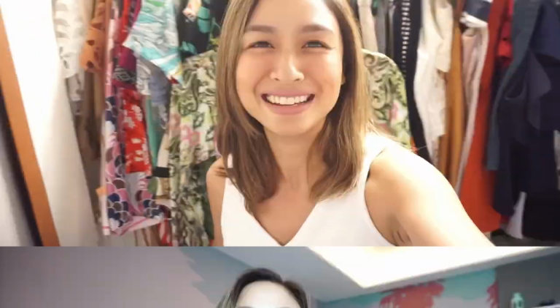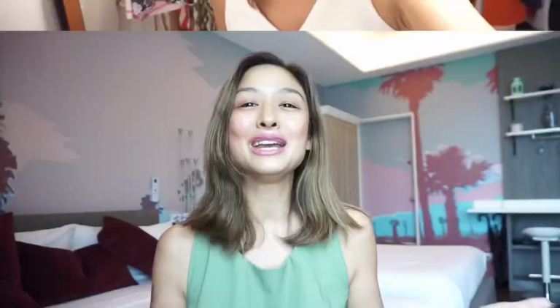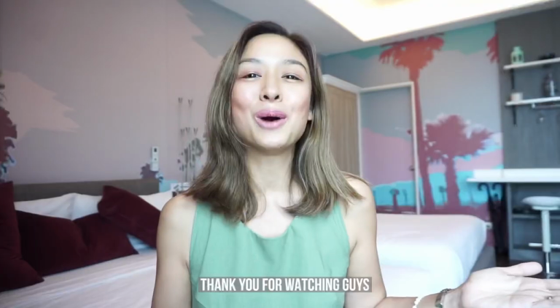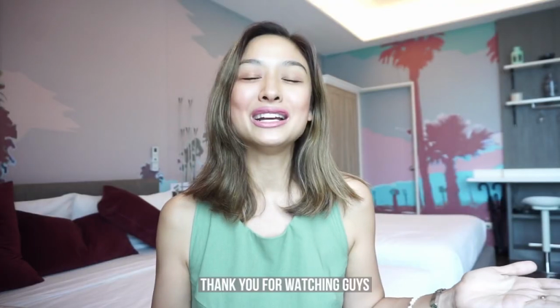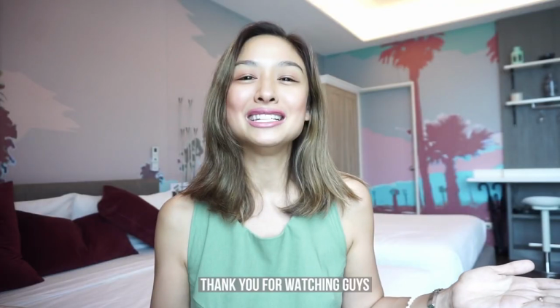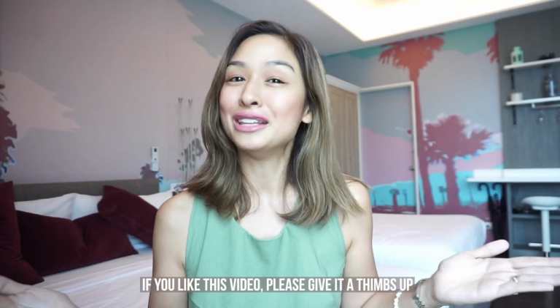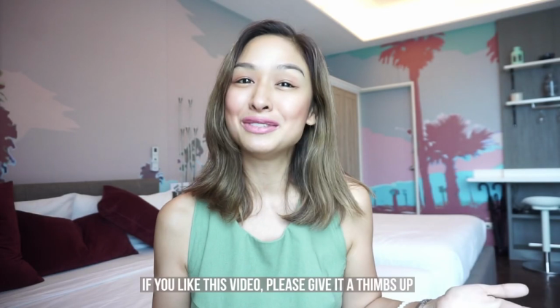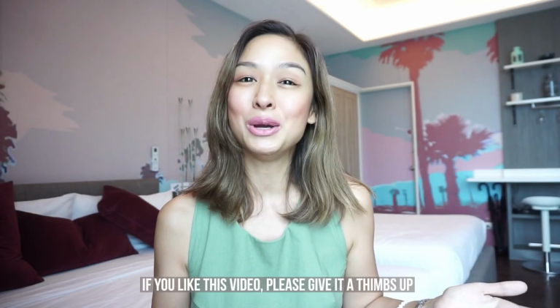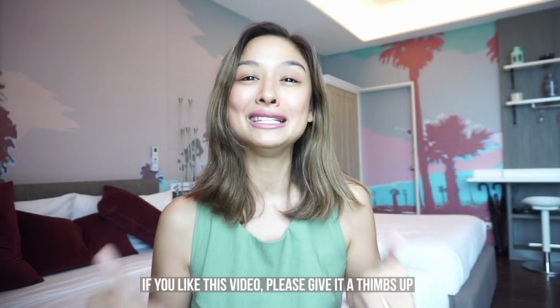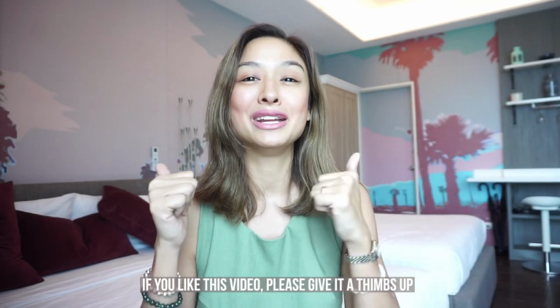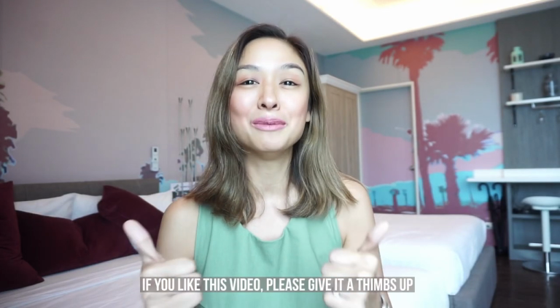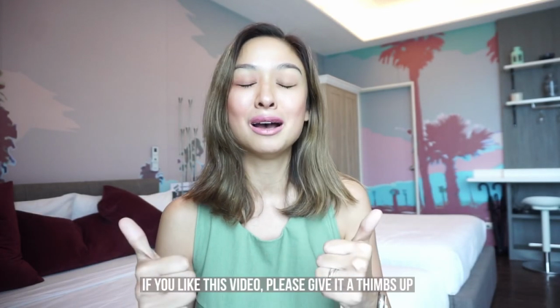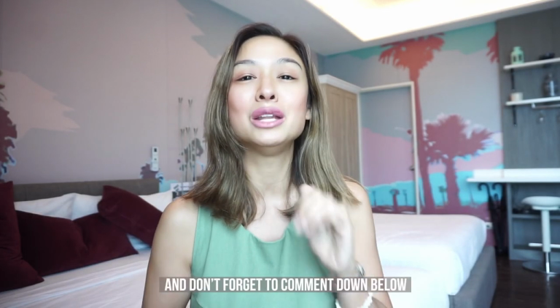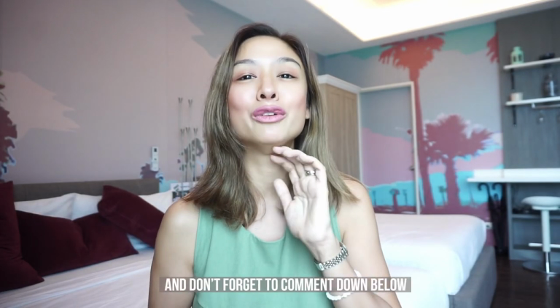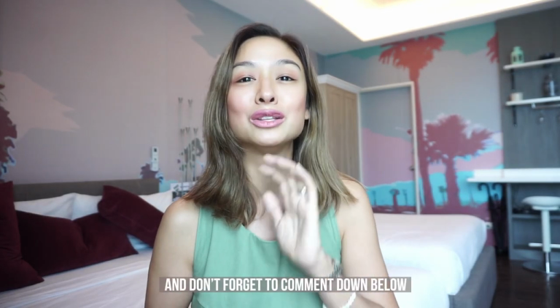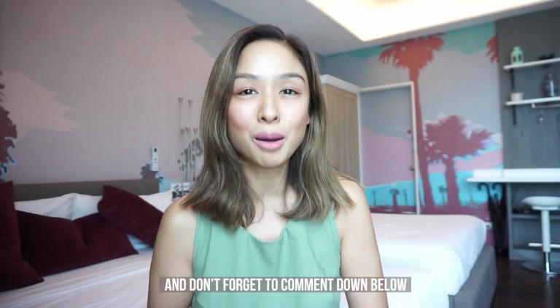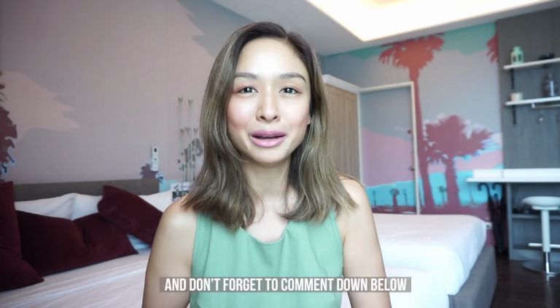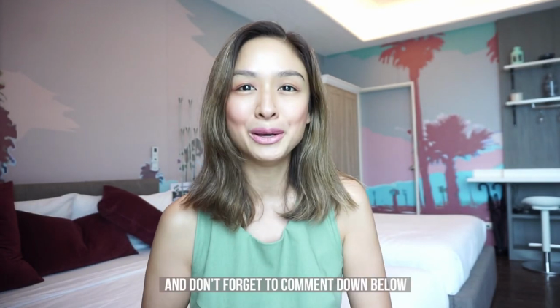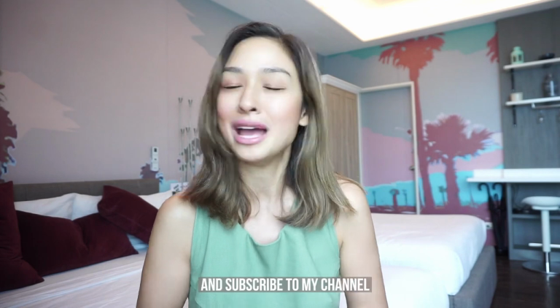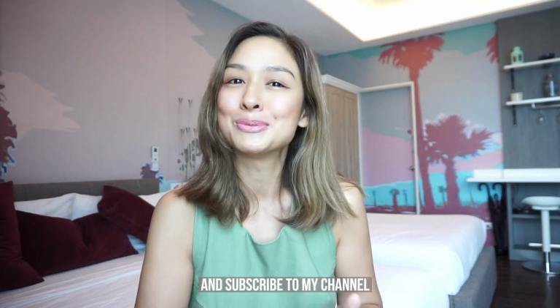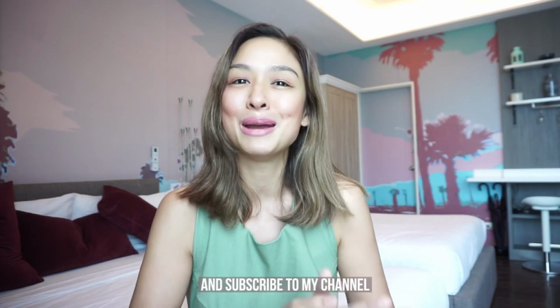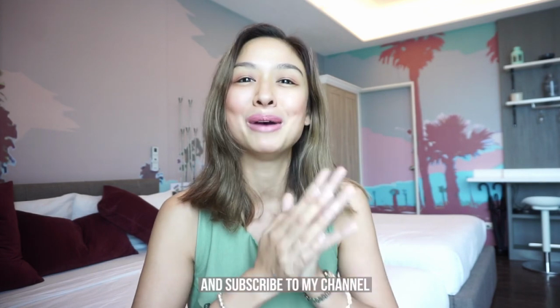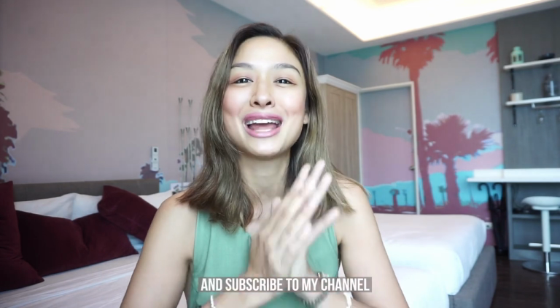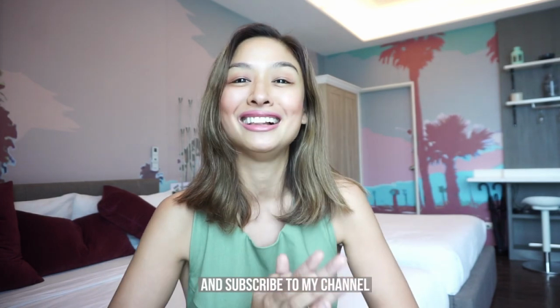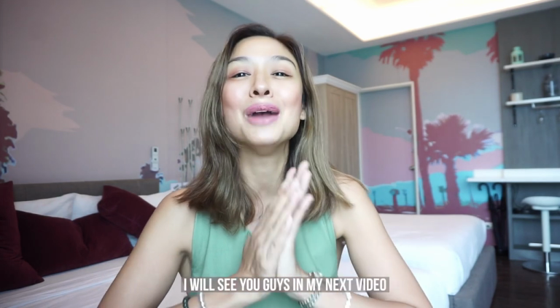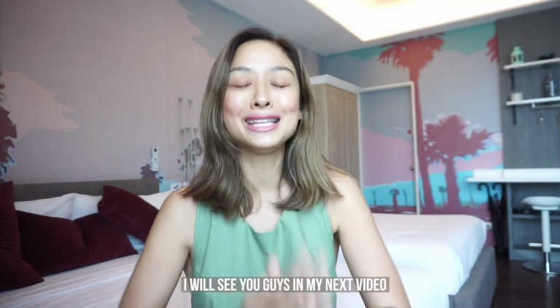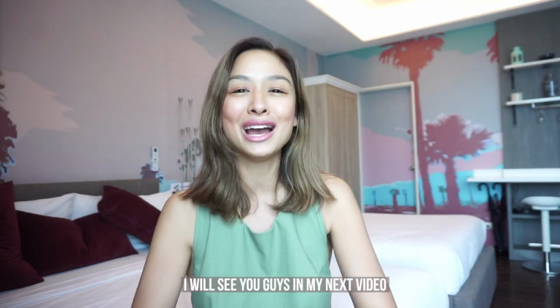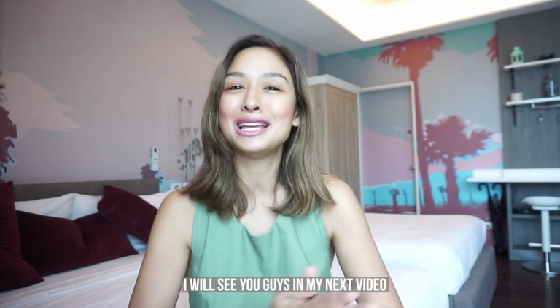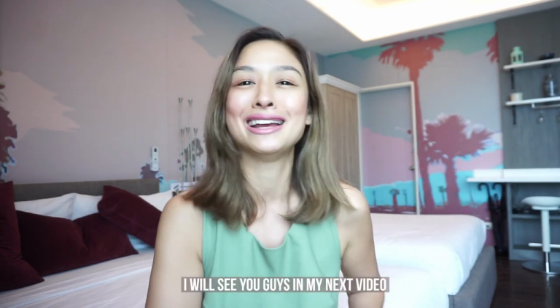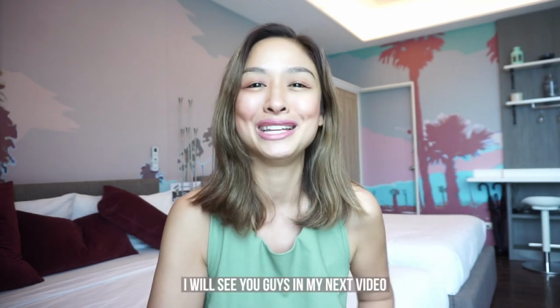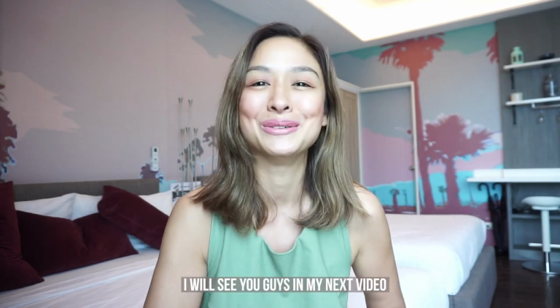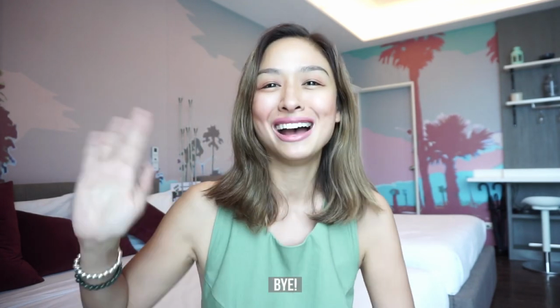Thank you for watching, guys! If you like this video, please give it a thumbs up, and don't forget to comment down below and subscribe to my channel. I will see you guys in my next video. Bye!